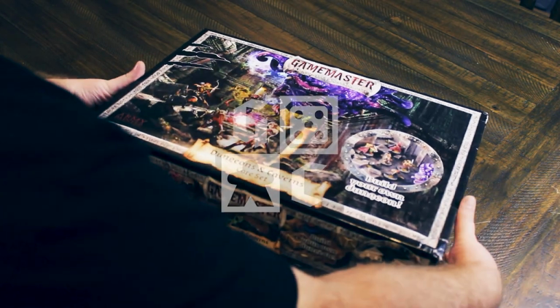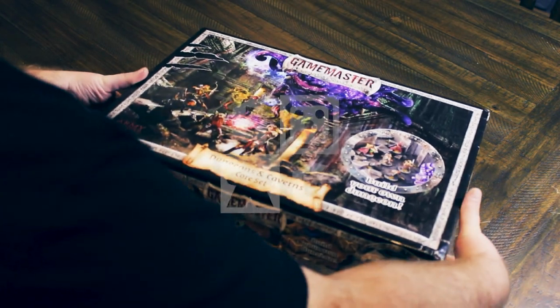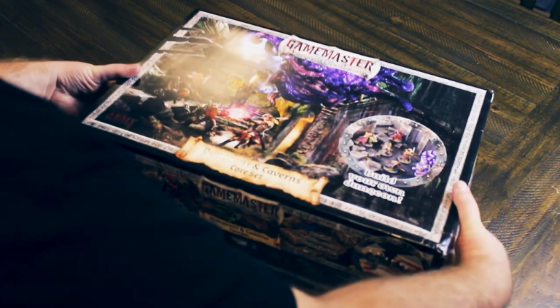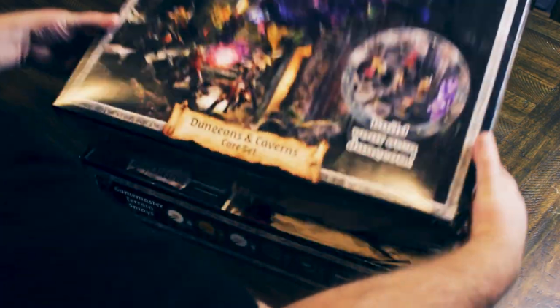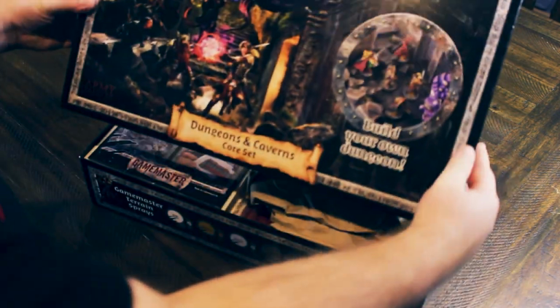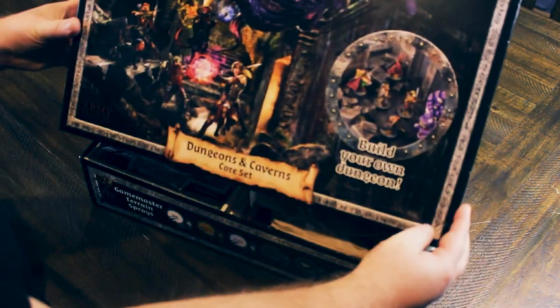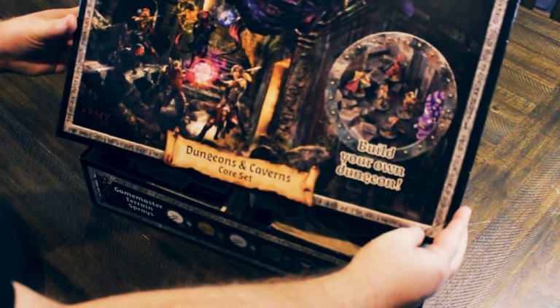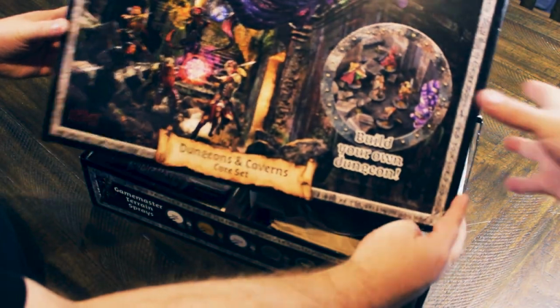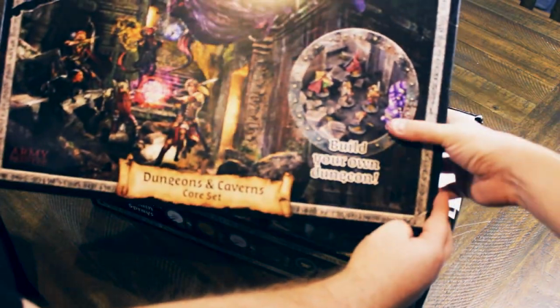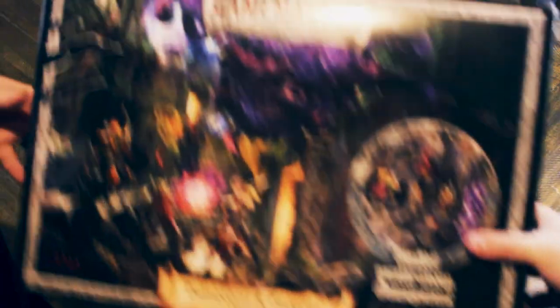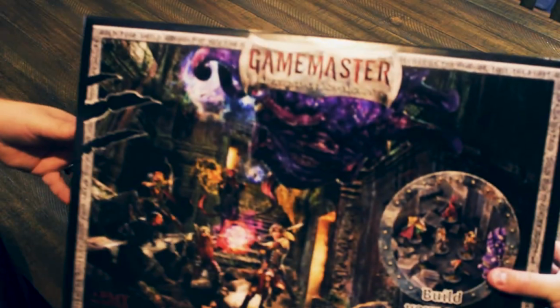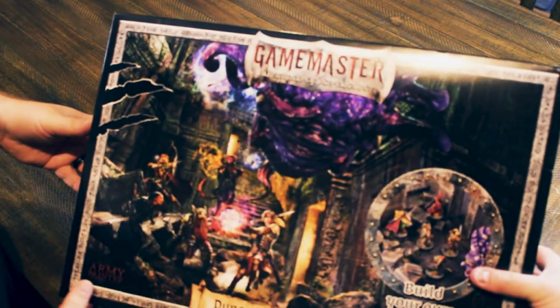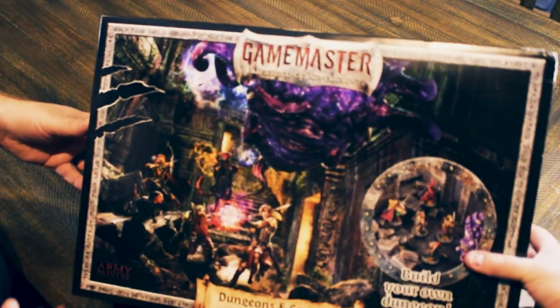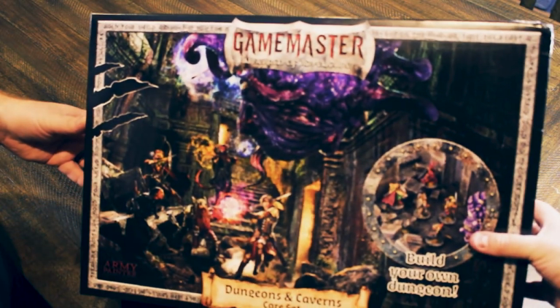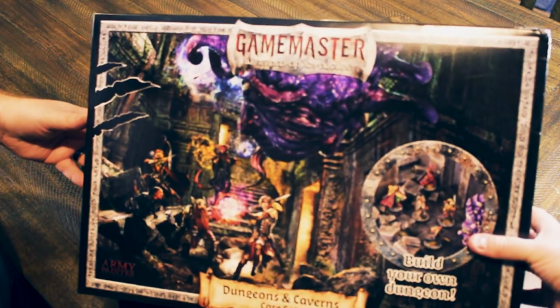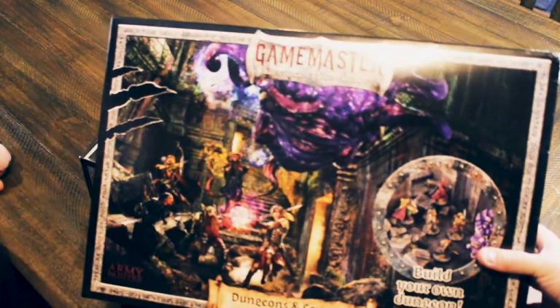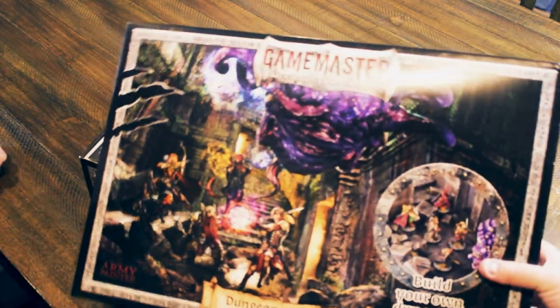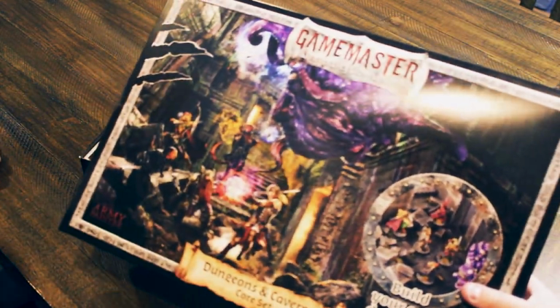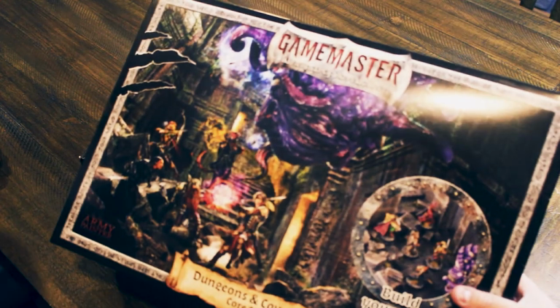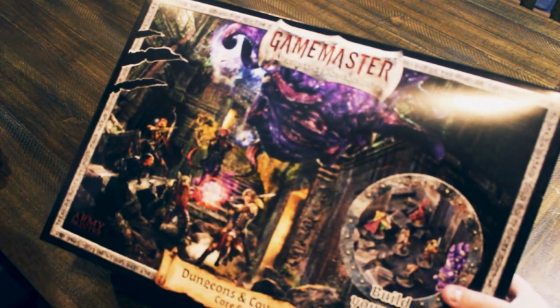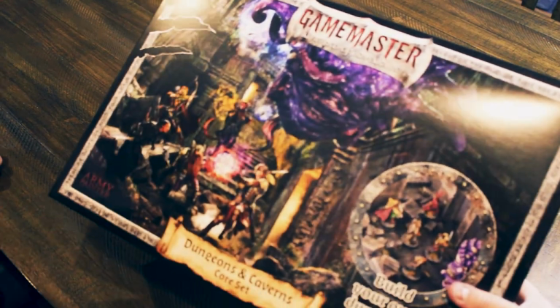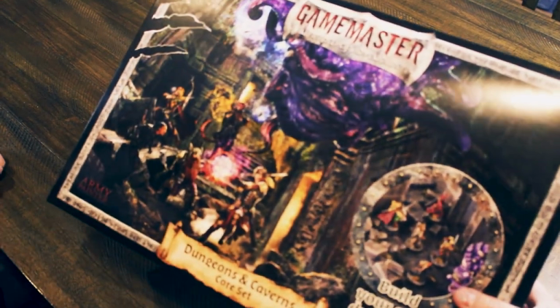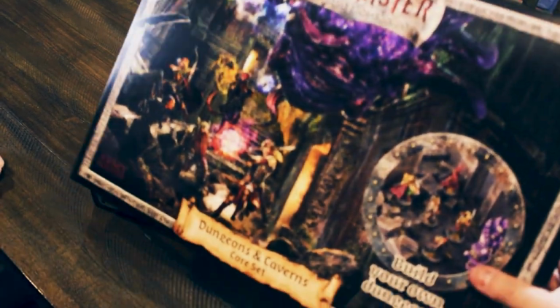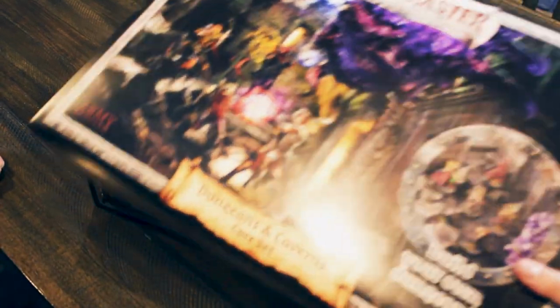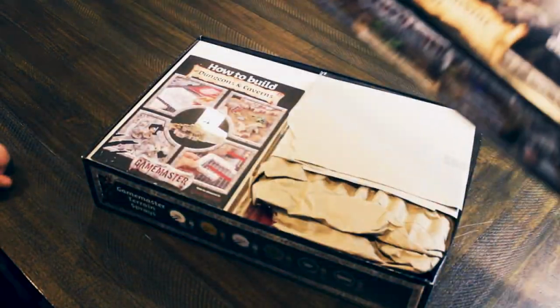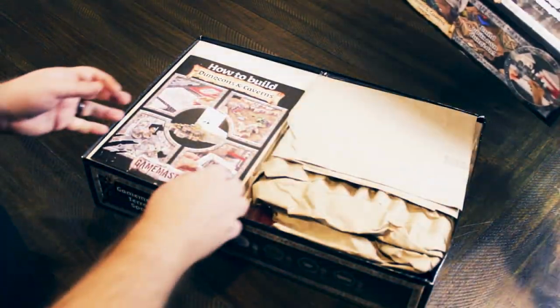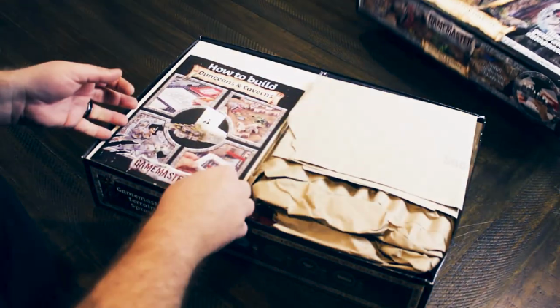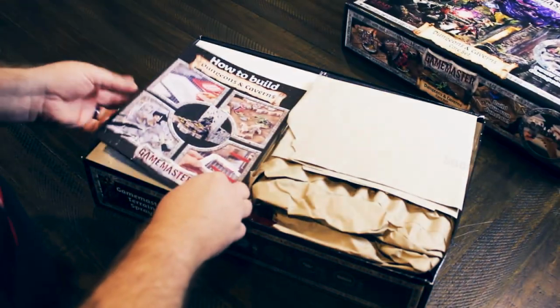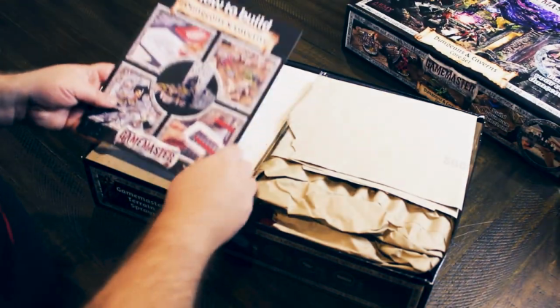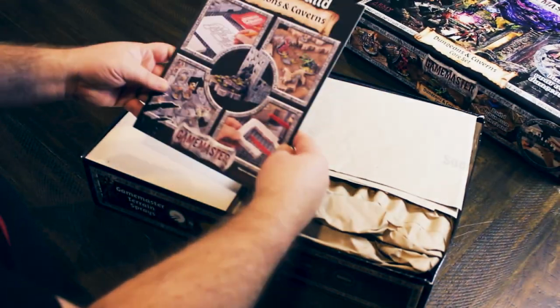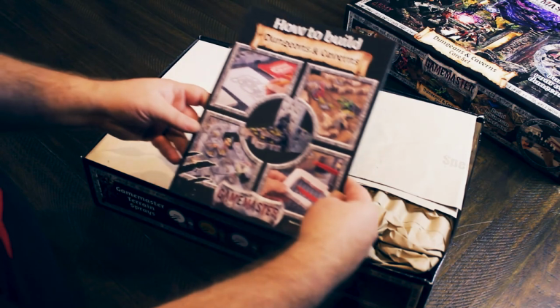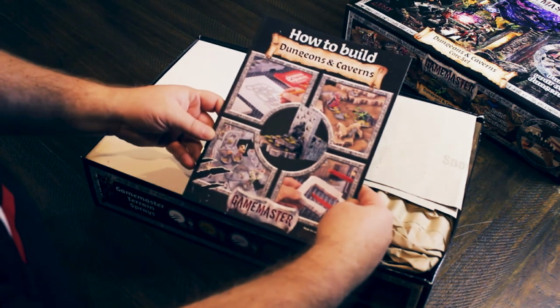I love the old school art style, by the way. Reminds me of like an early Talisman or something, or like an Iron Maiden album cover. I love that. I hope that's a conscious choice and they're not just a bit far behind.